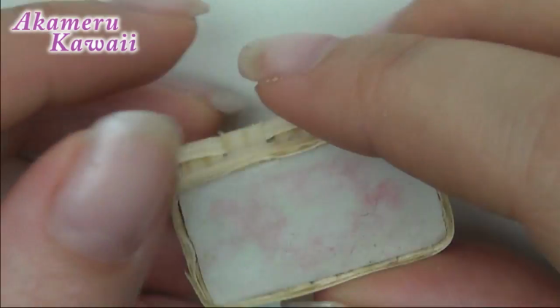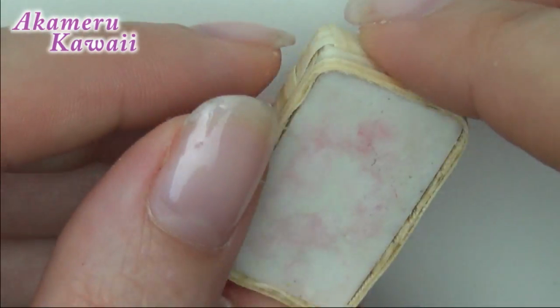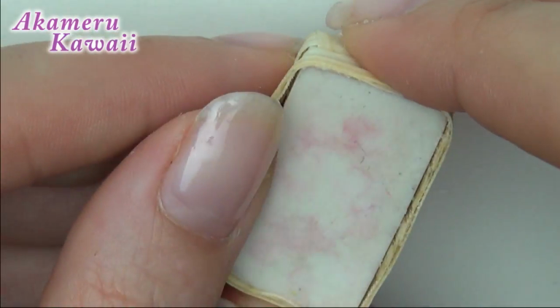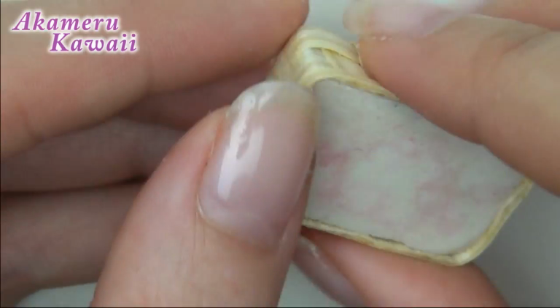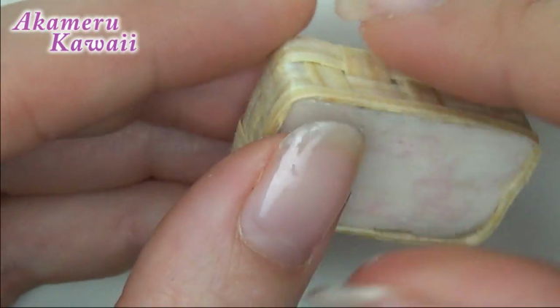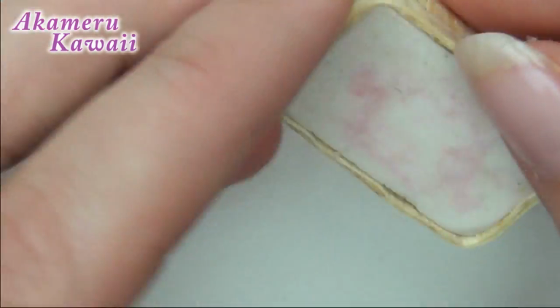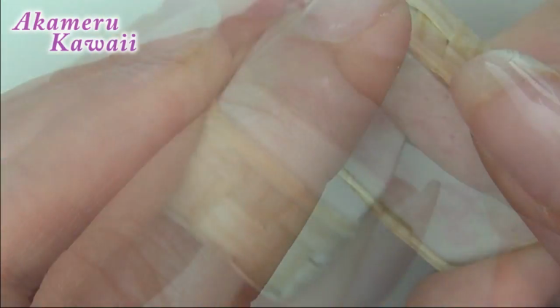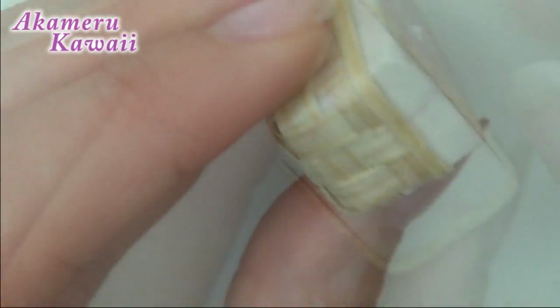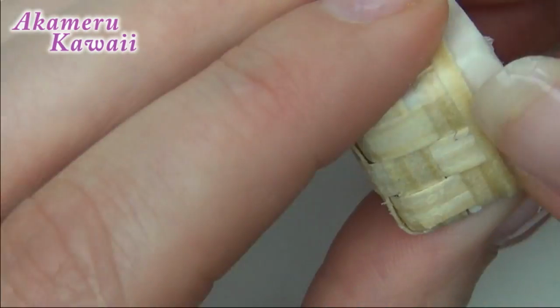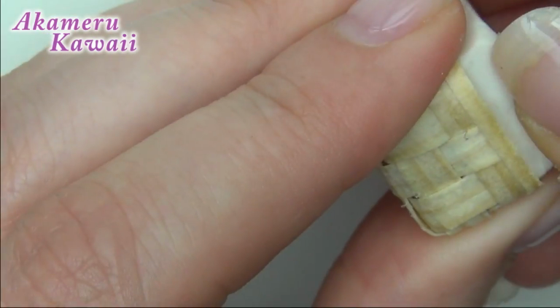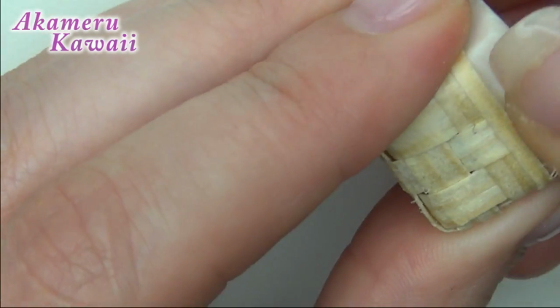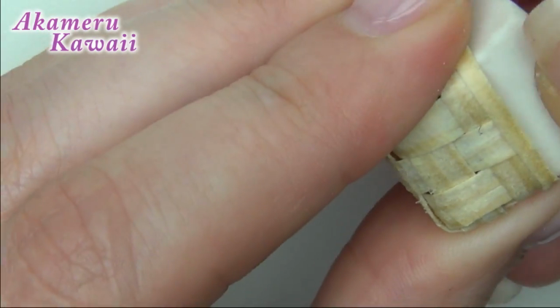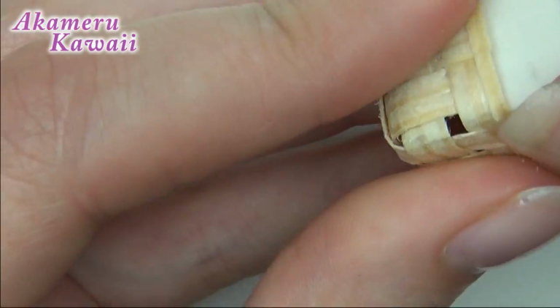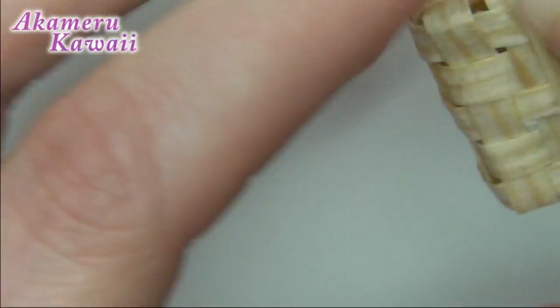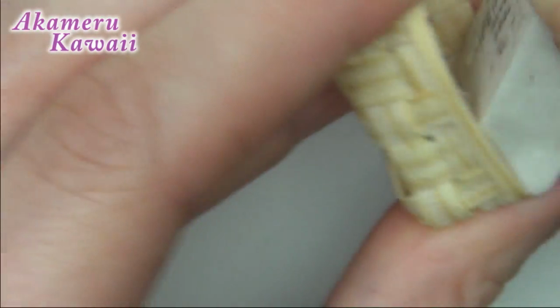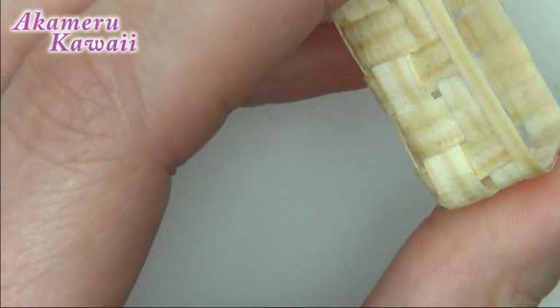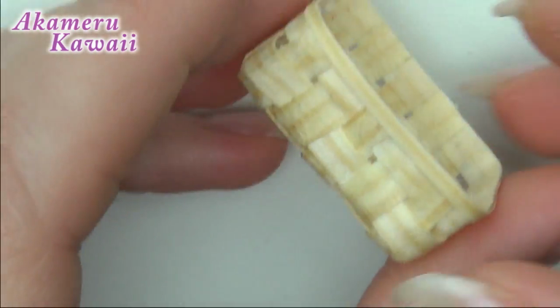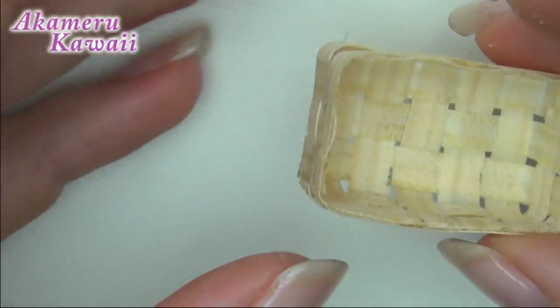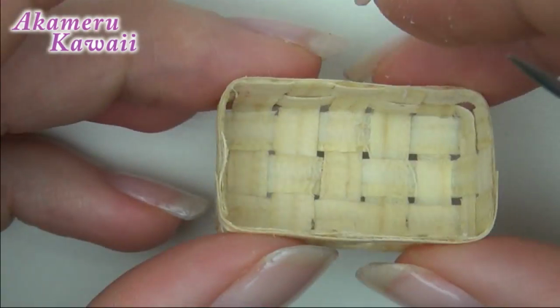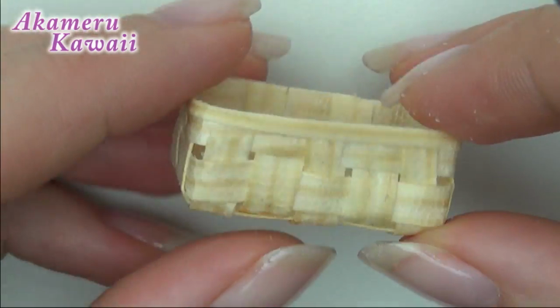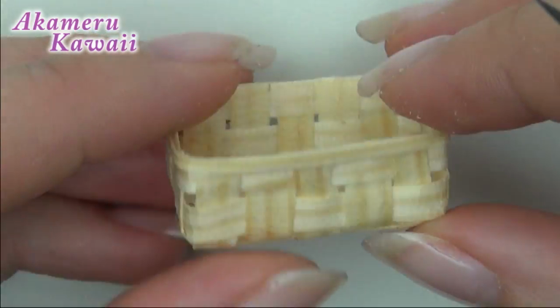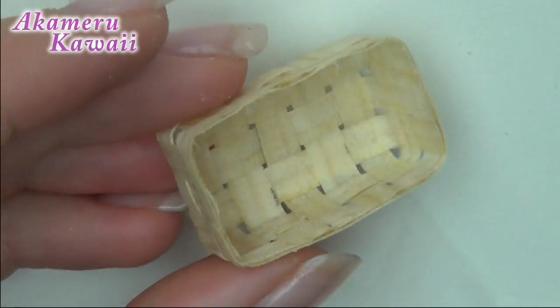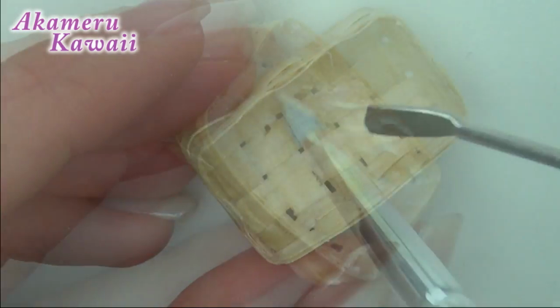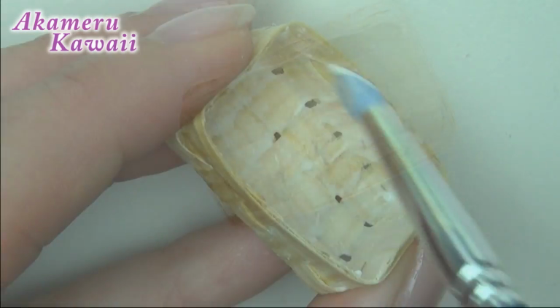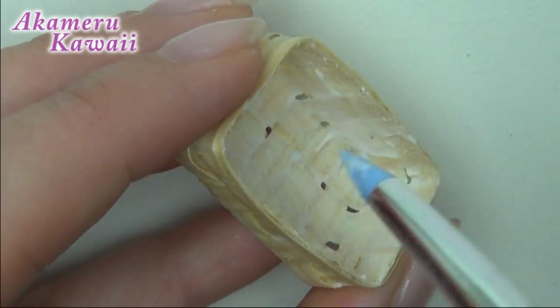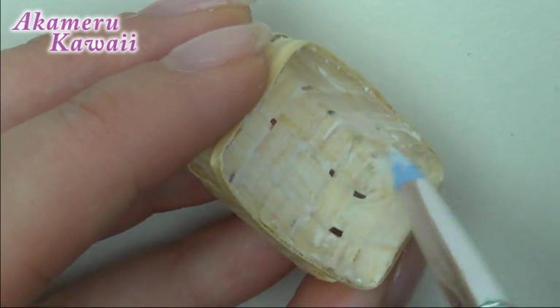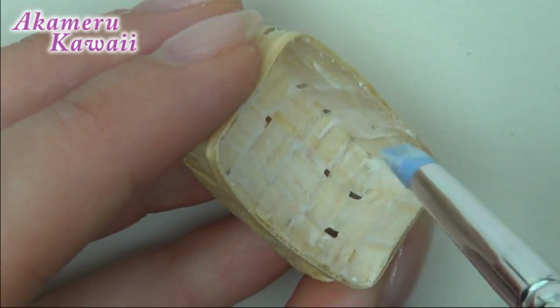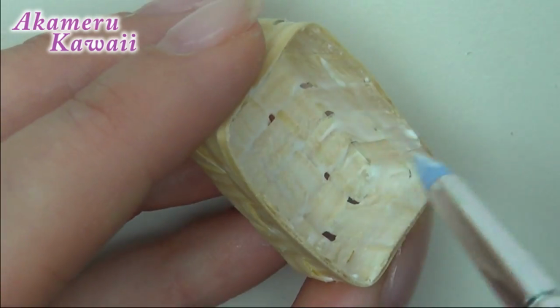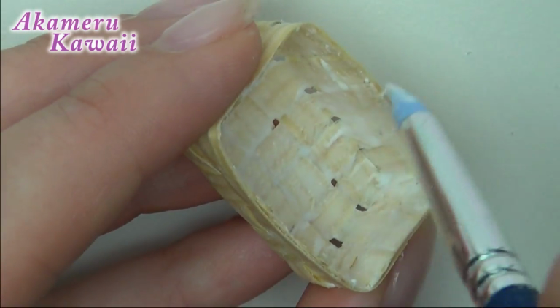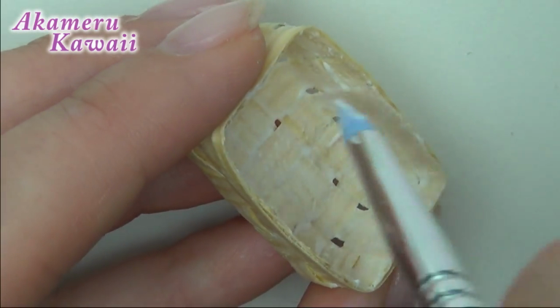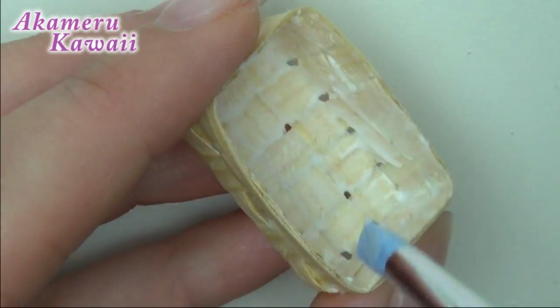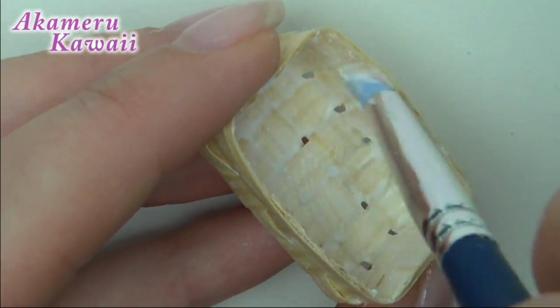When it's all dry, gently remove the eraser. To make sure it won't come apart, press glue on the inside.